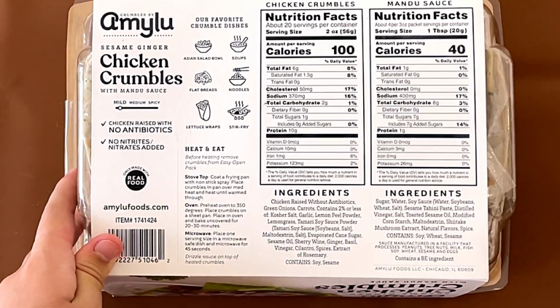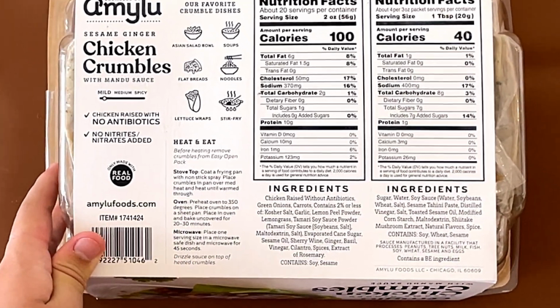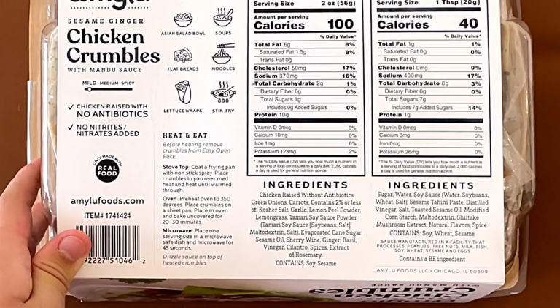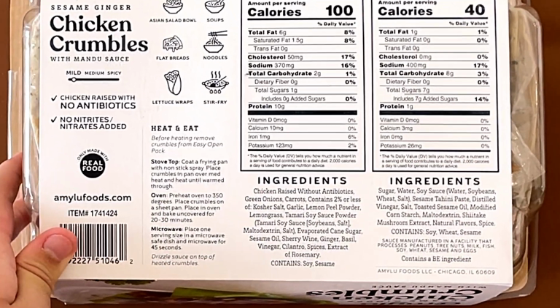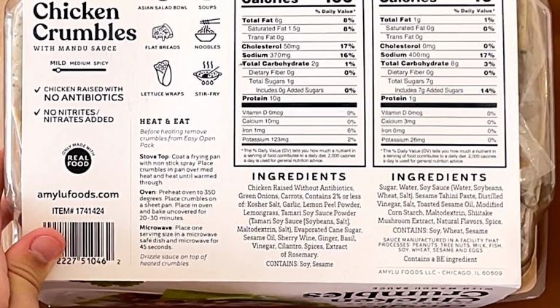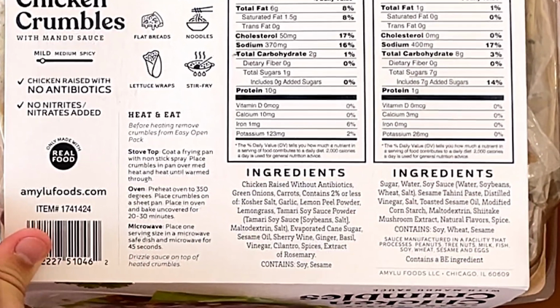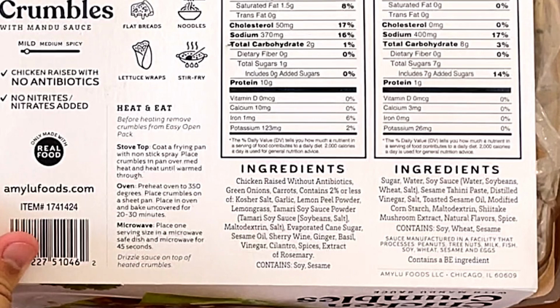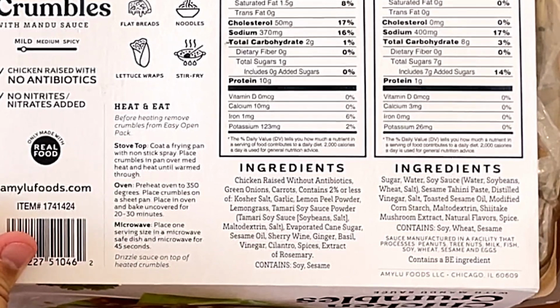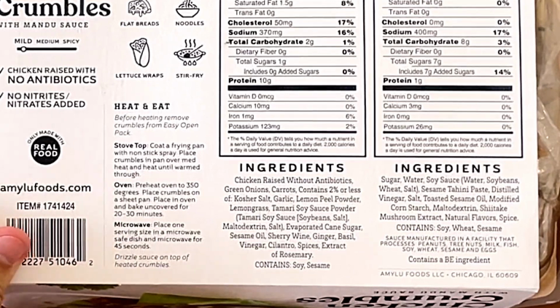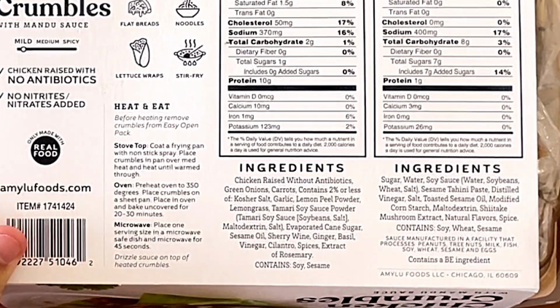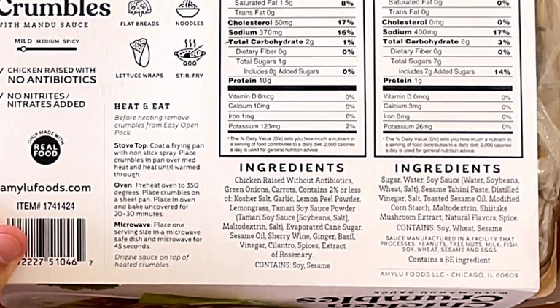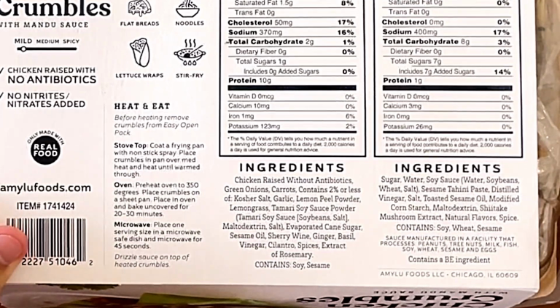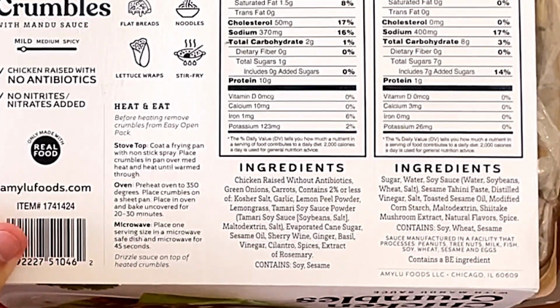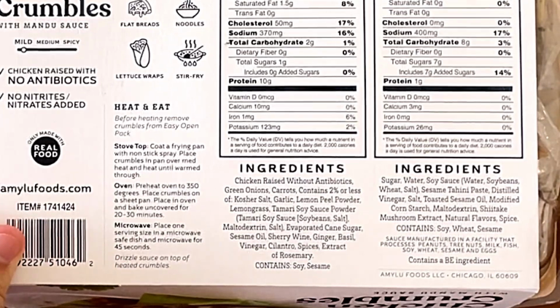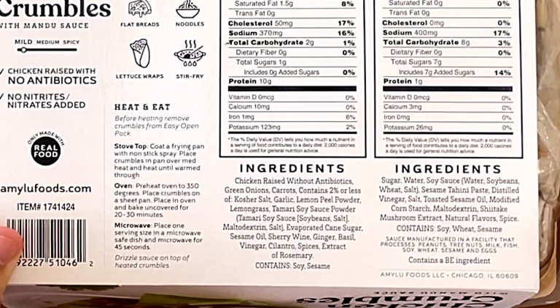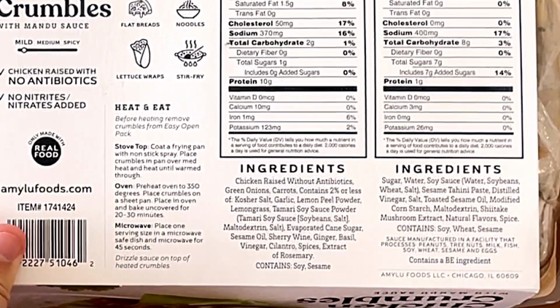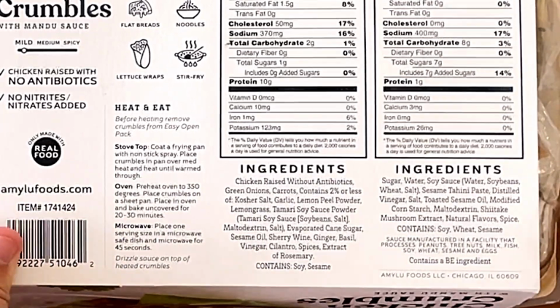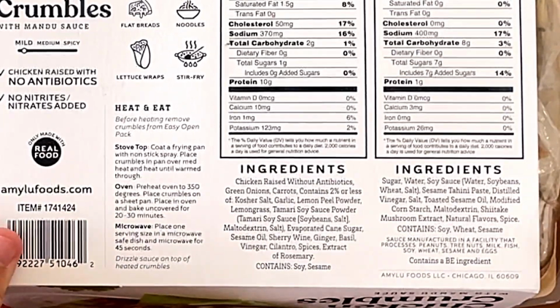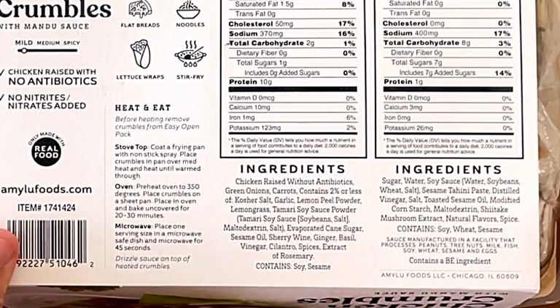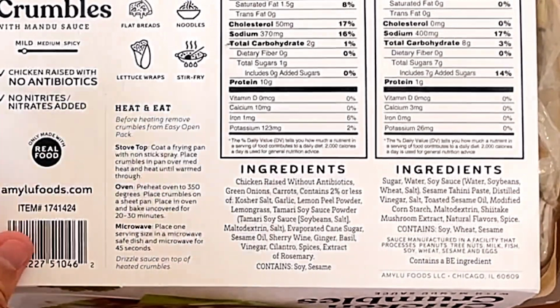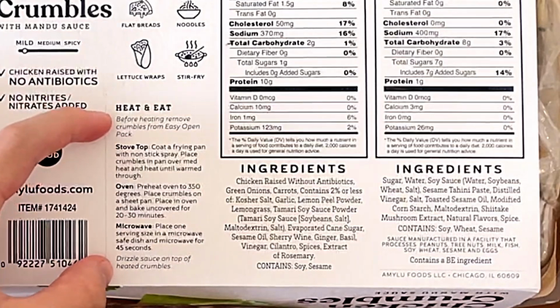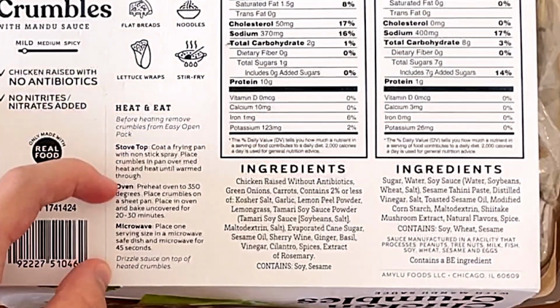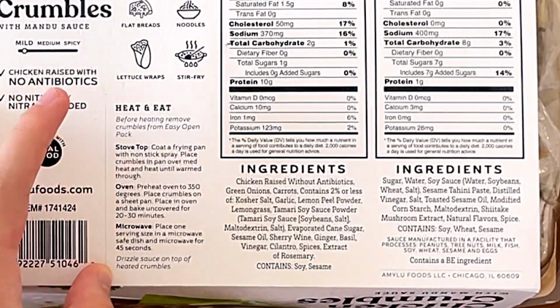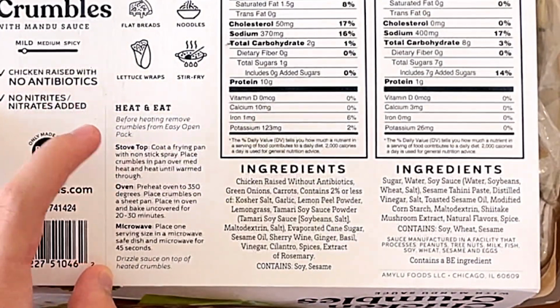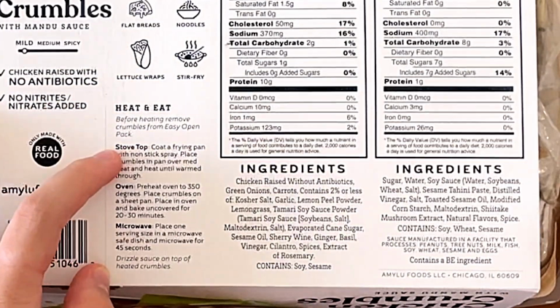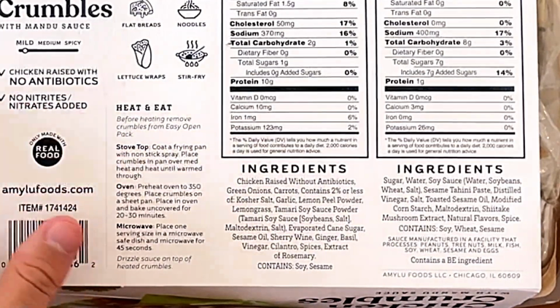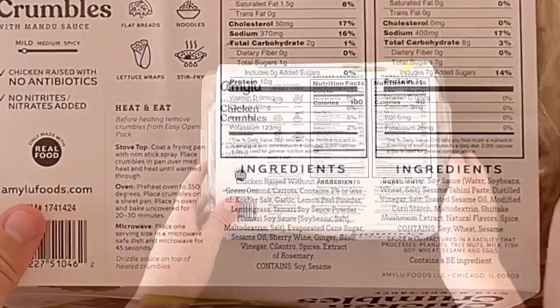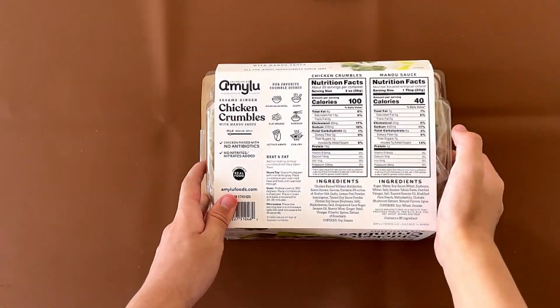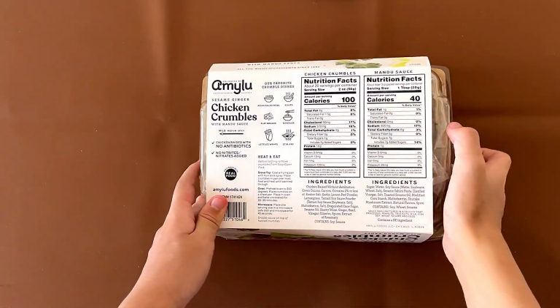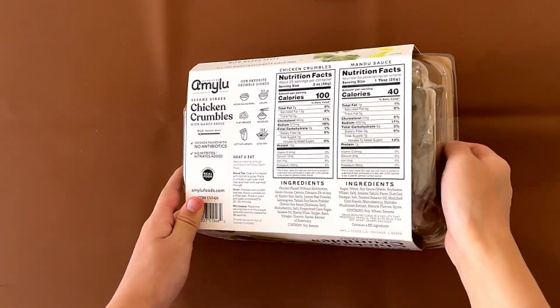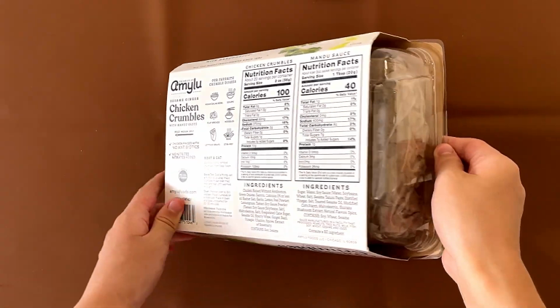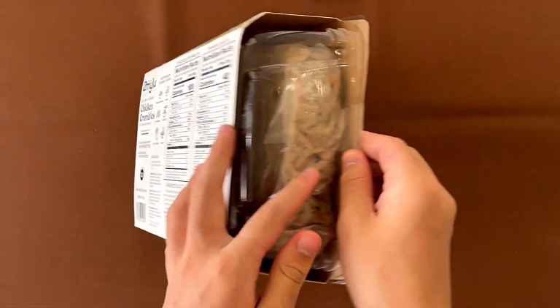There's cilantro in the chicken, in case you're wondering, and there is ginger, as the name says. My mom won't be able to eat it — or she will, I hope. For the heat instructions, we're doing stovetop, and the other instructions are oven and microwave.